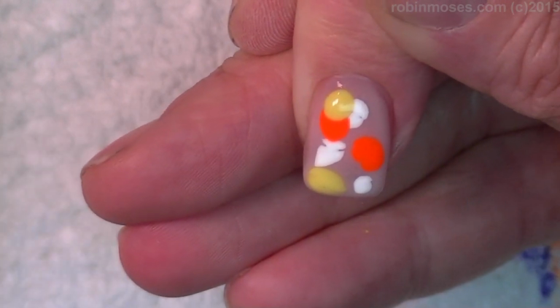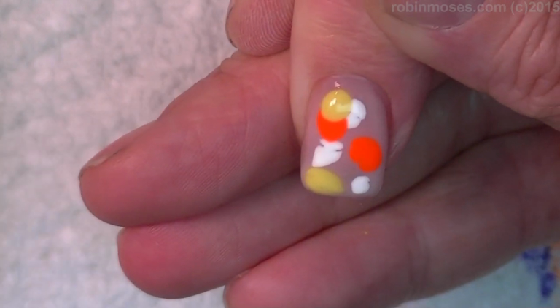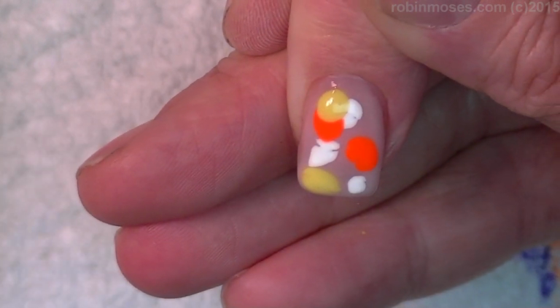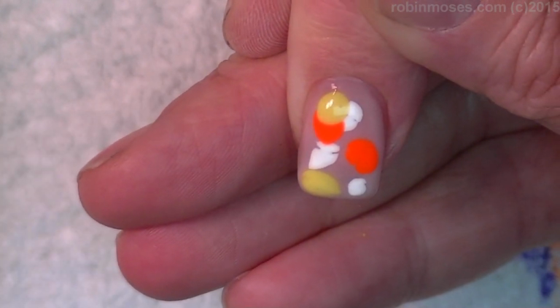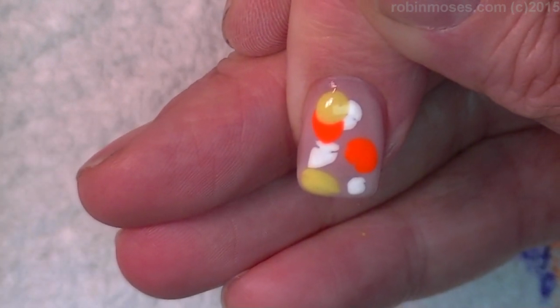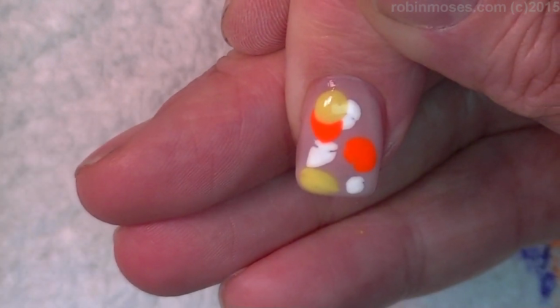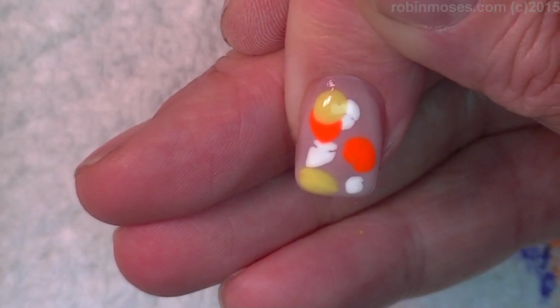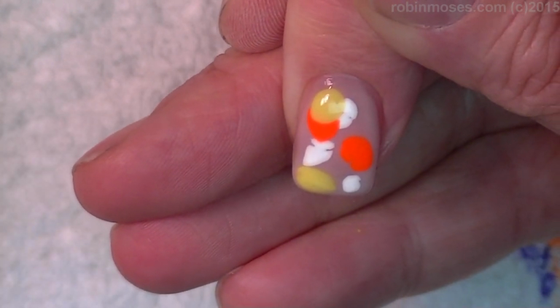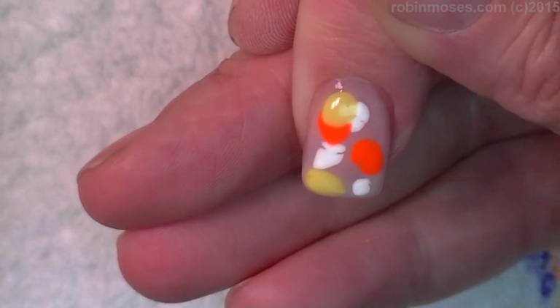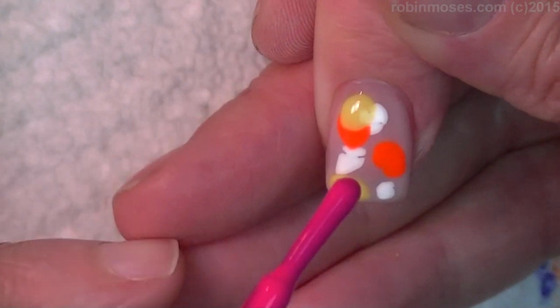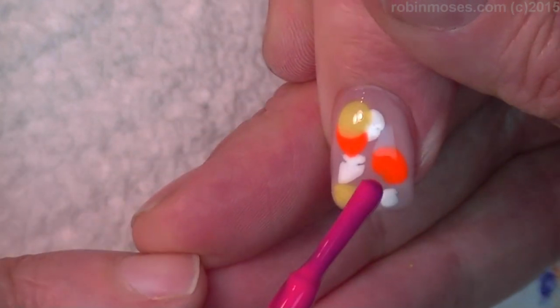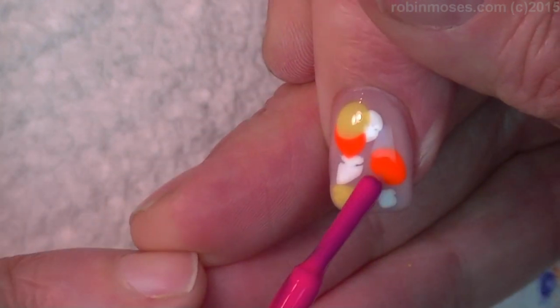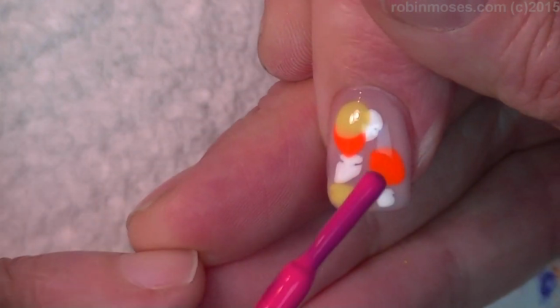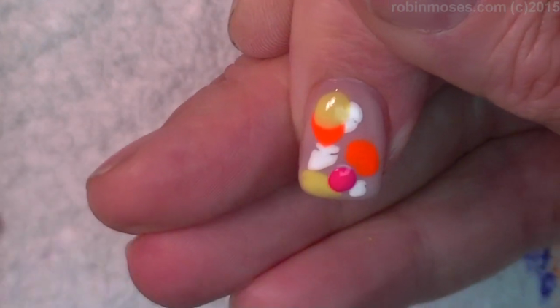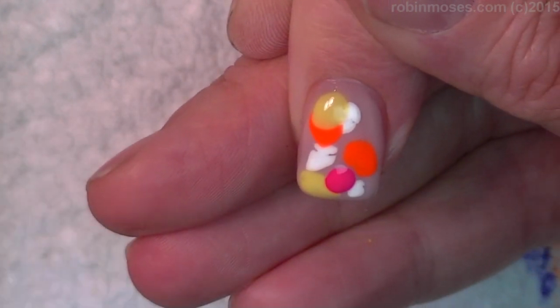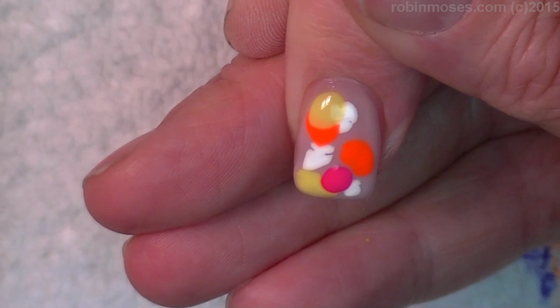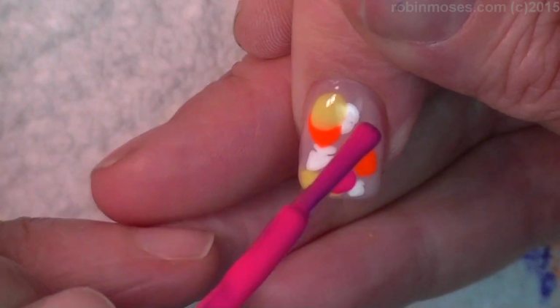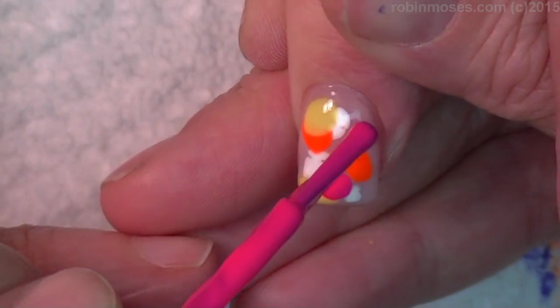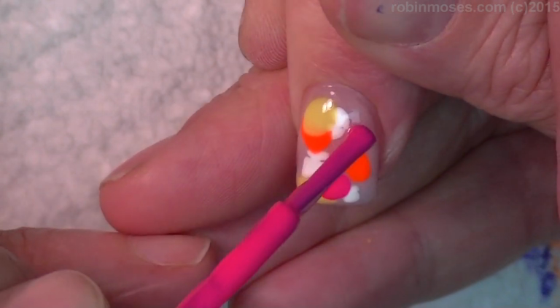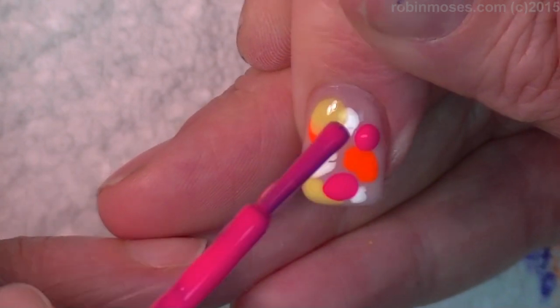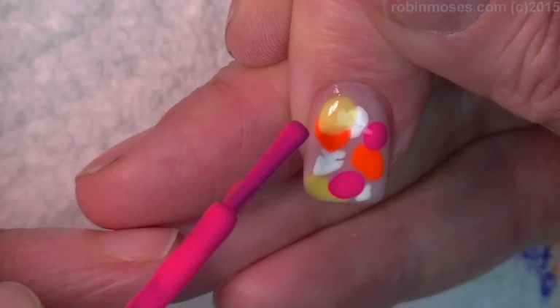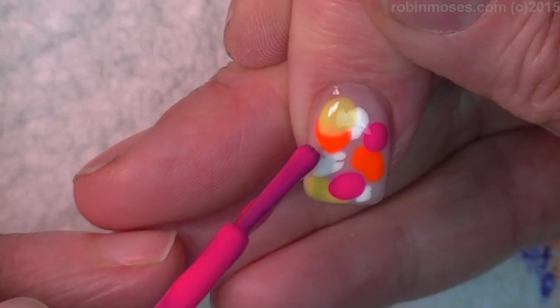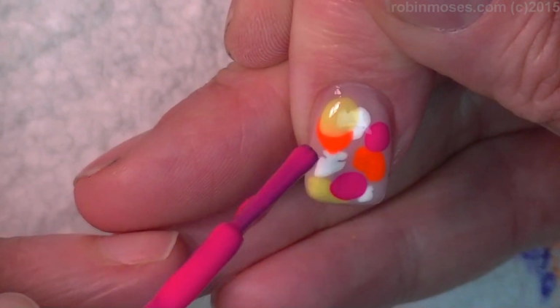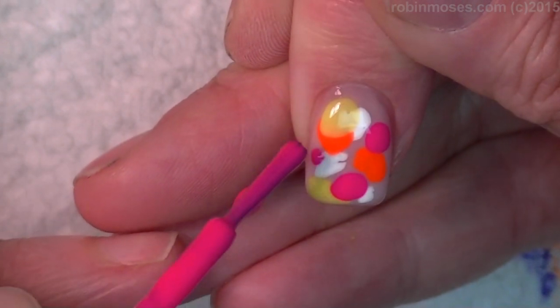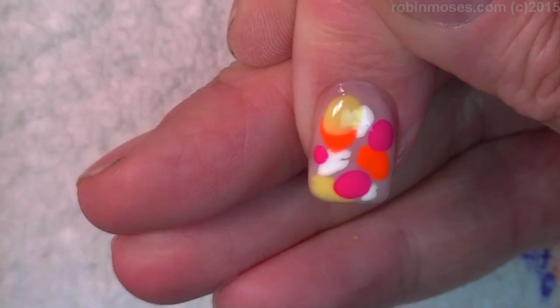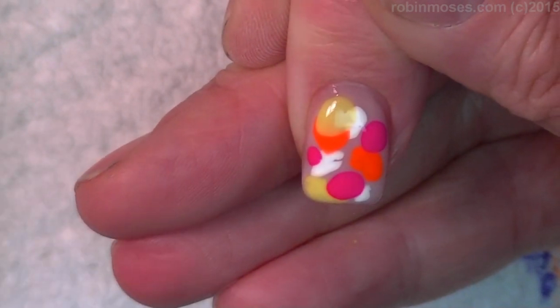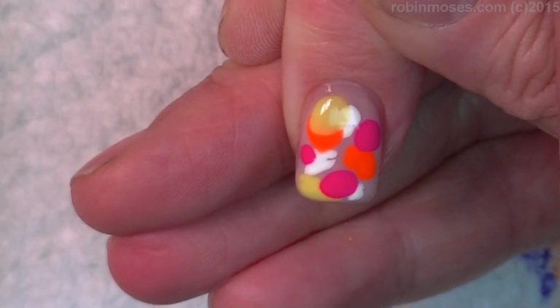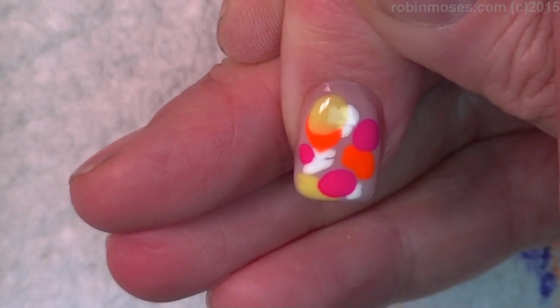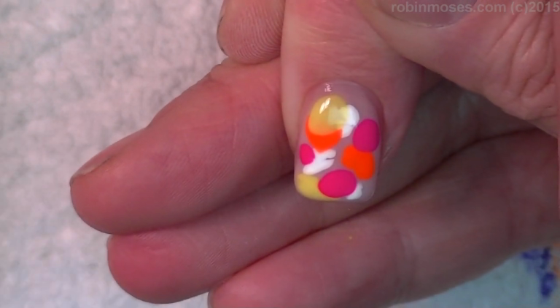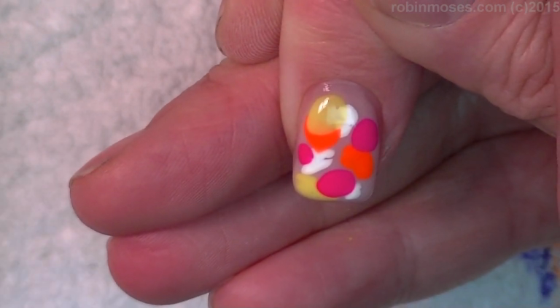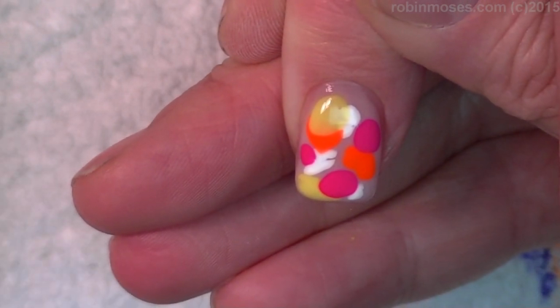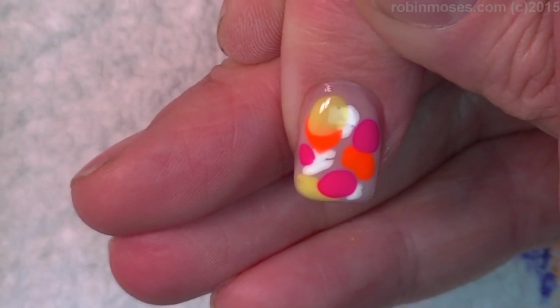Oops! On my pants. Yellow on the pants. You know what I need? I need like an apron, like a nail apron. That would be fun.